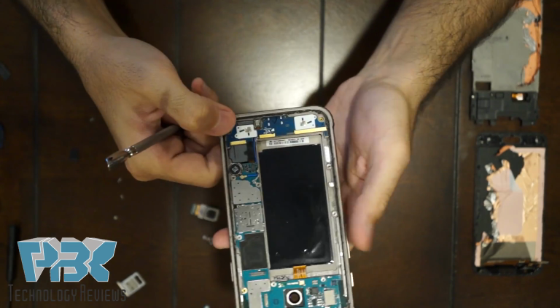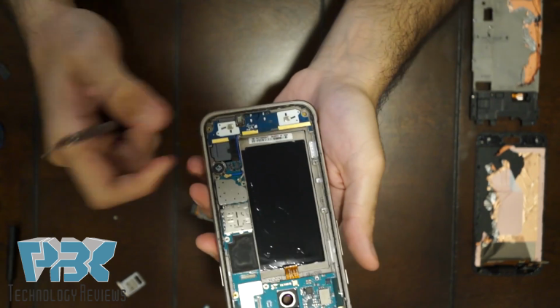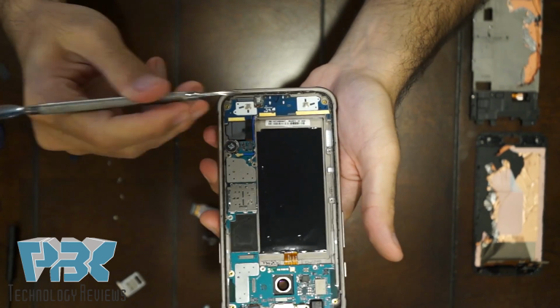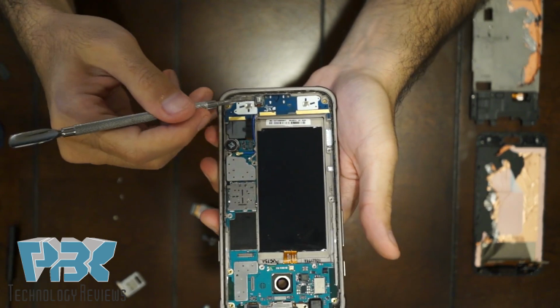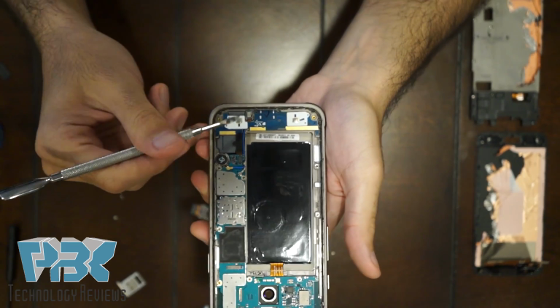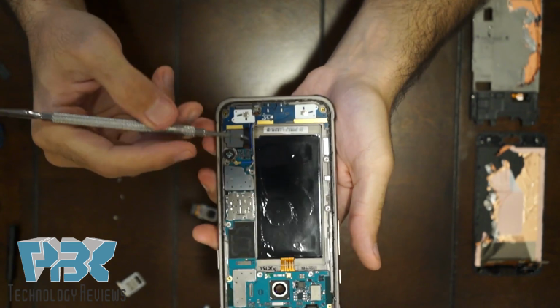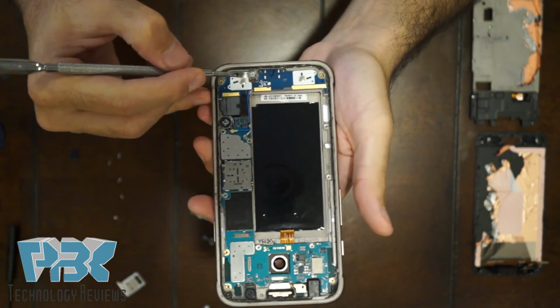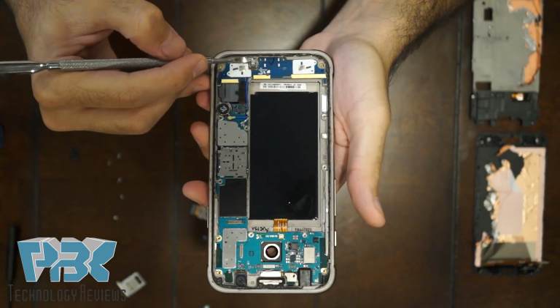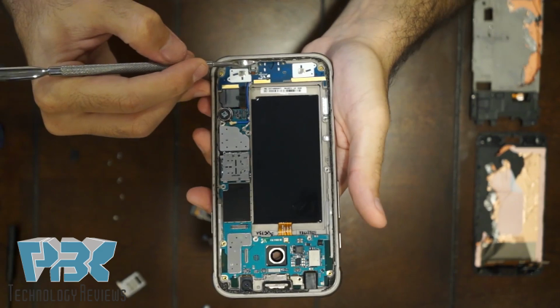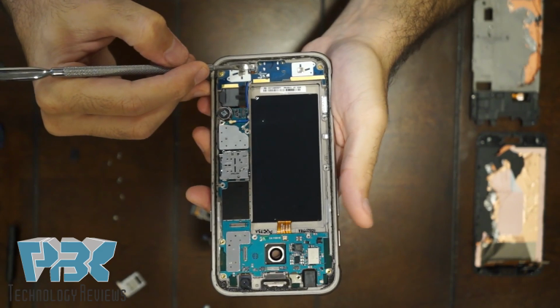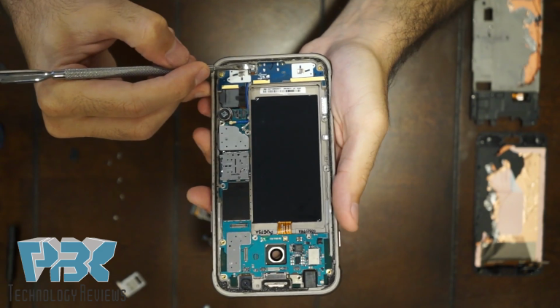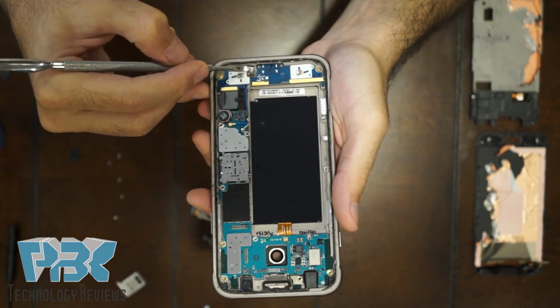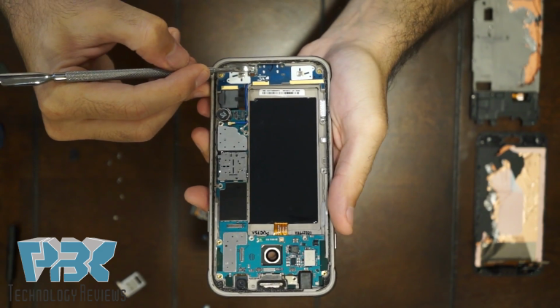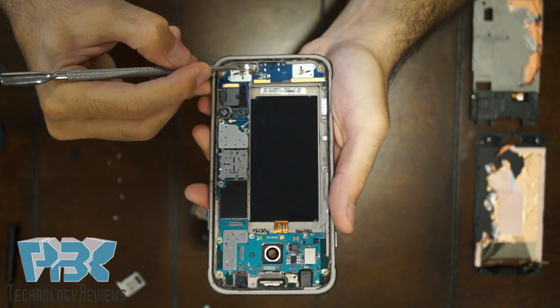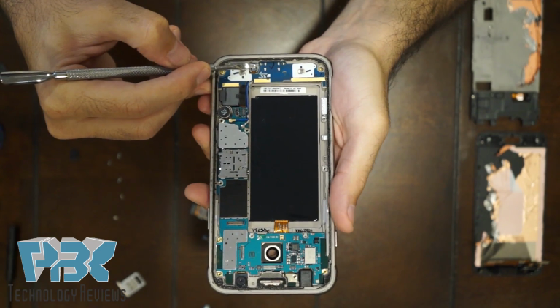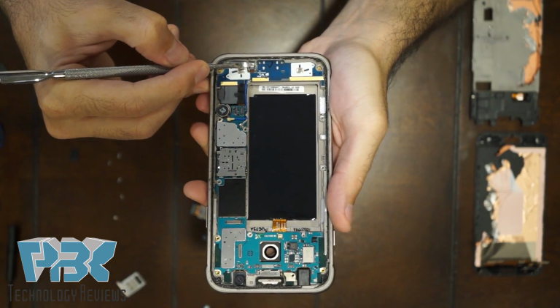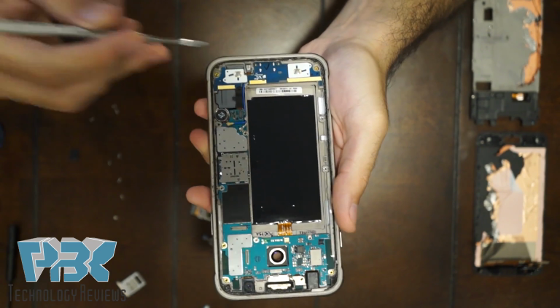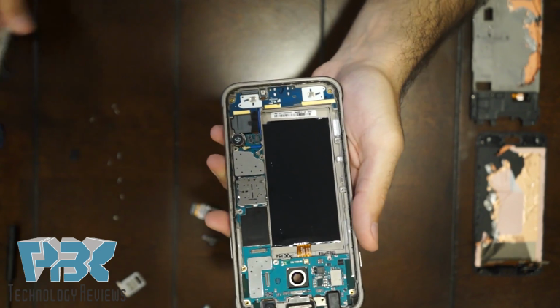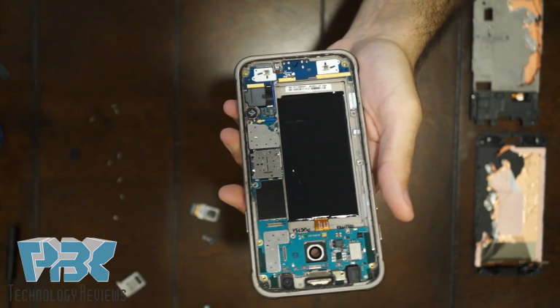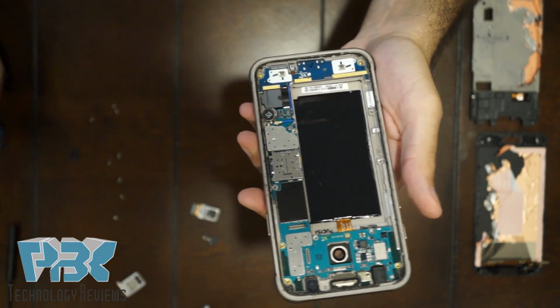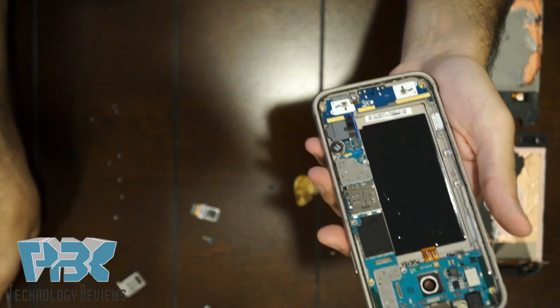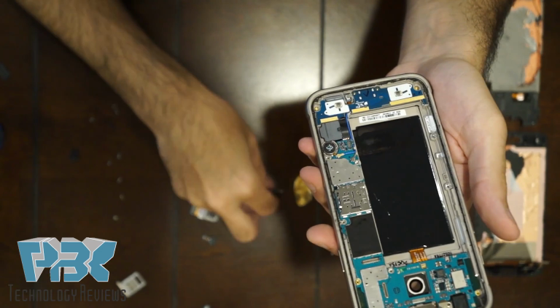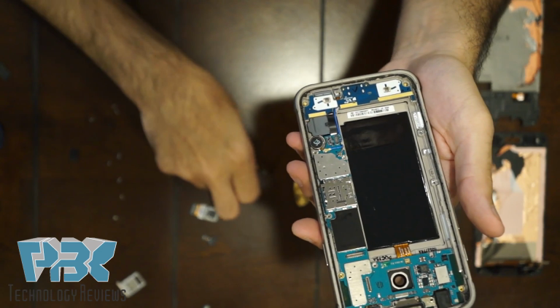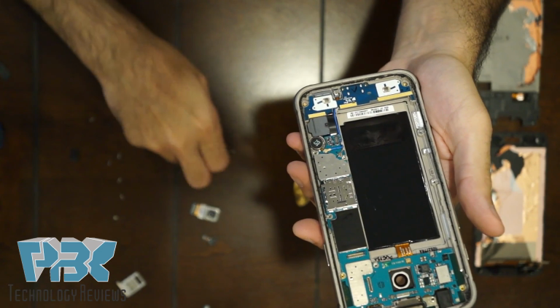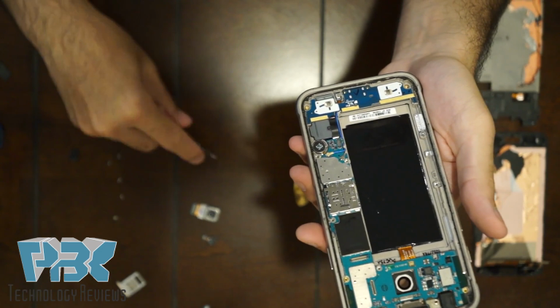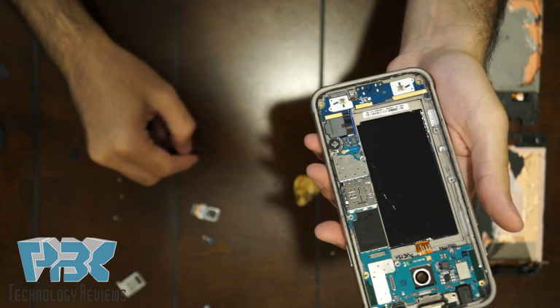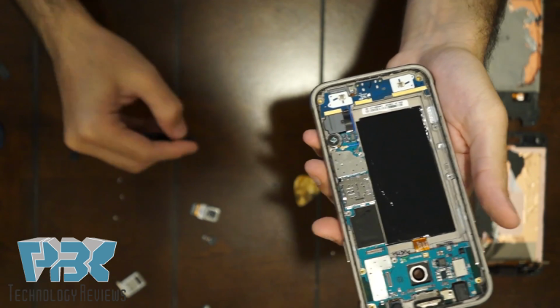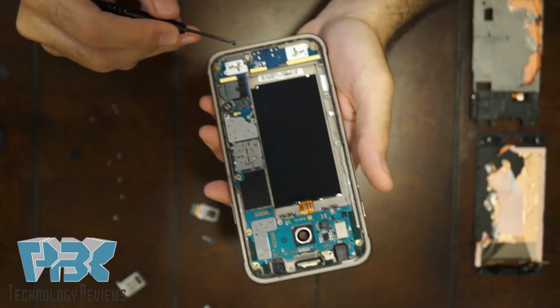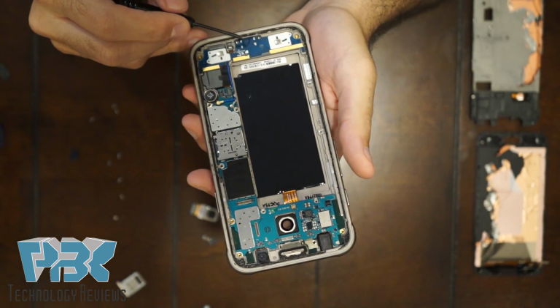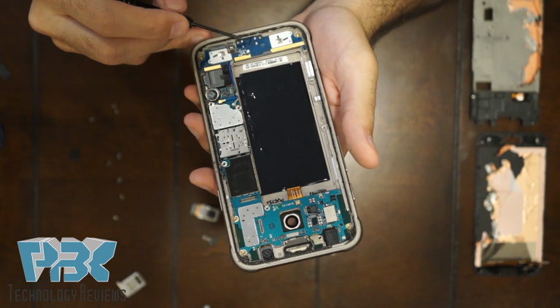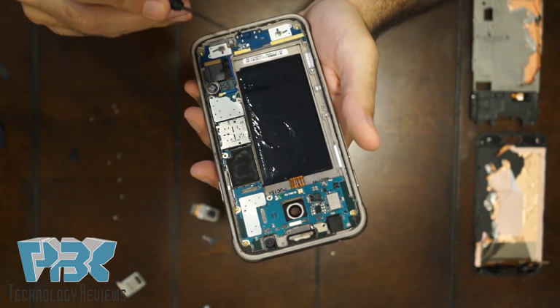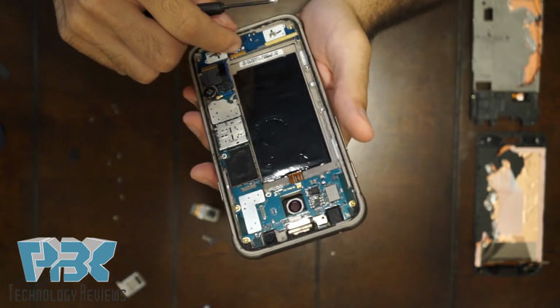Once you've got those back in, re-apply the bottom mic in its place and press down so the adhesive holds. Then put those two black Phillips screws back in on the bottom by the charger port.